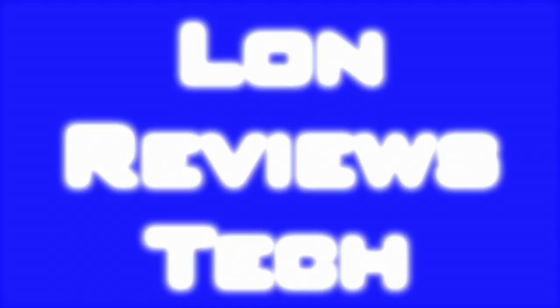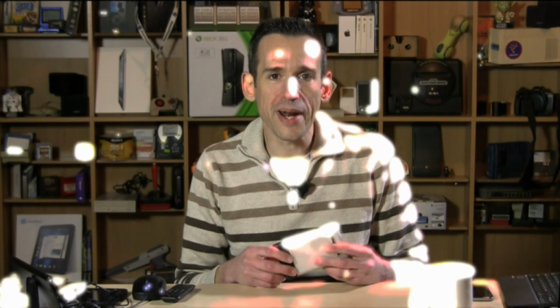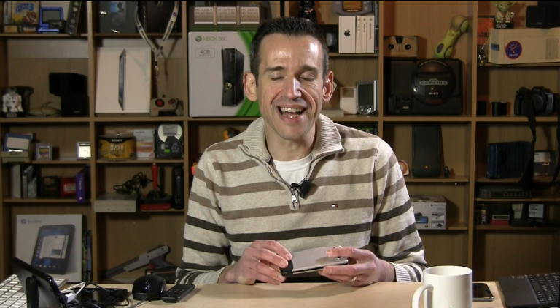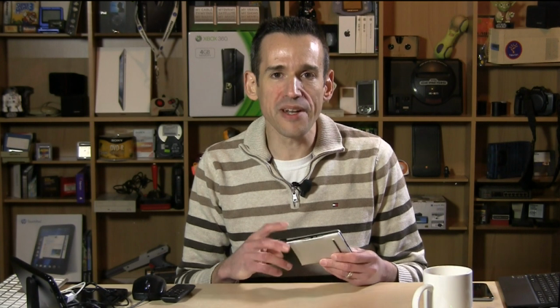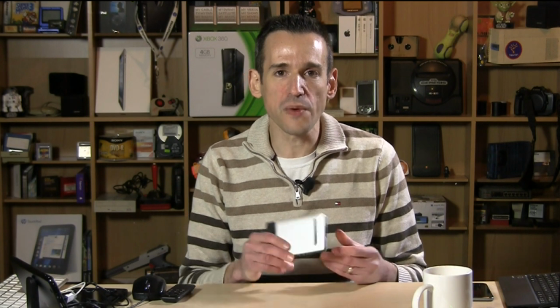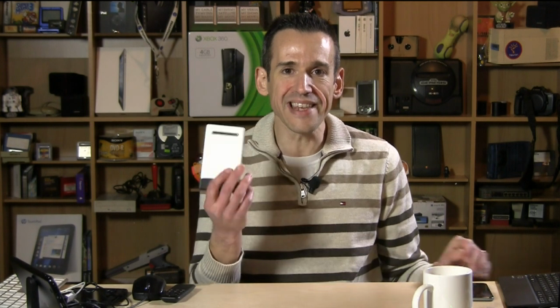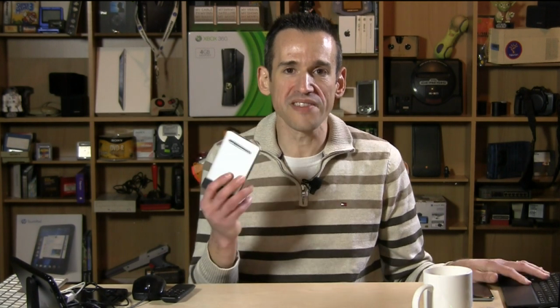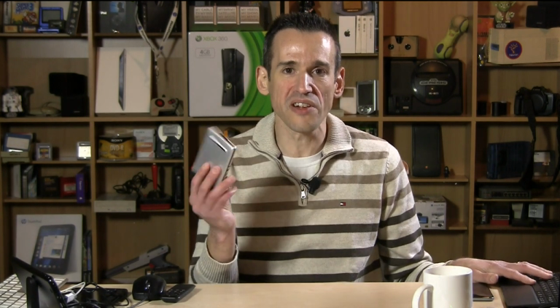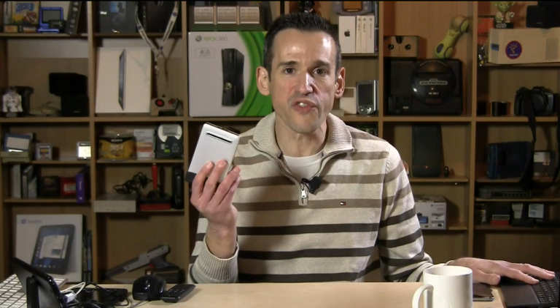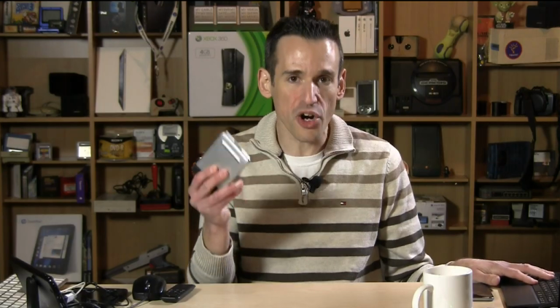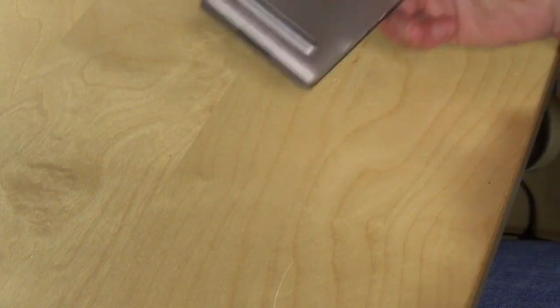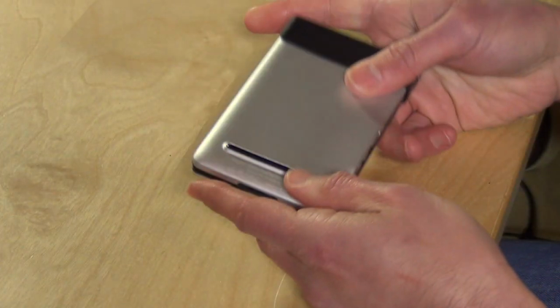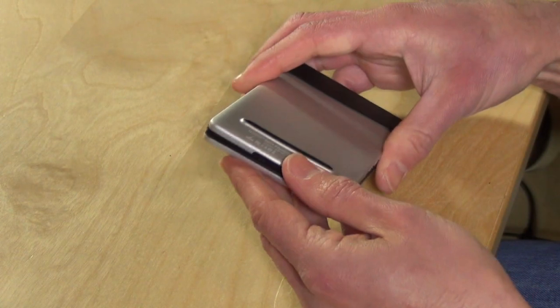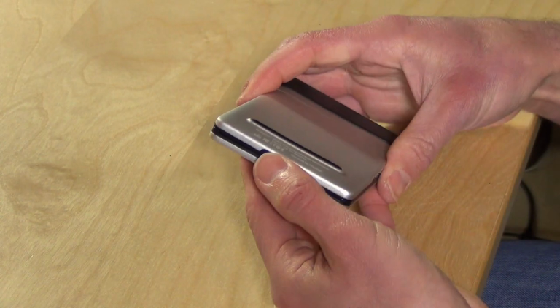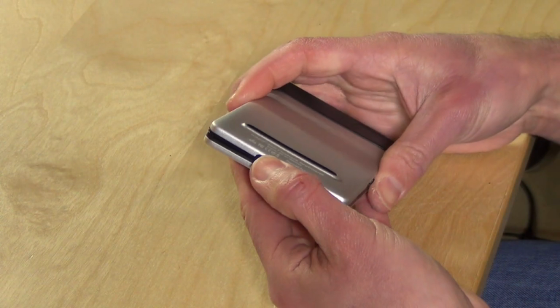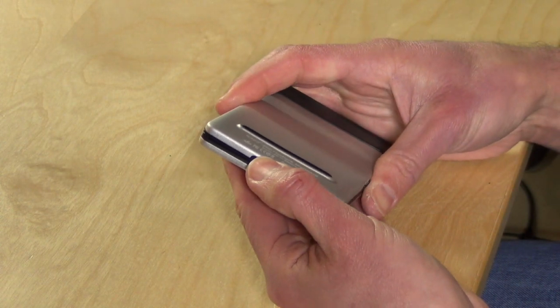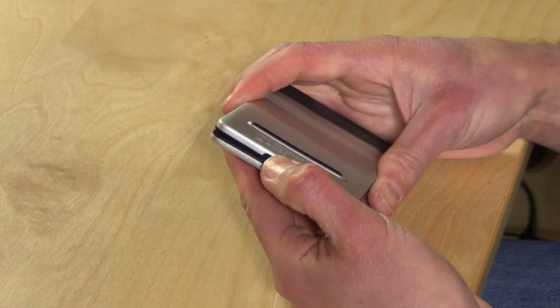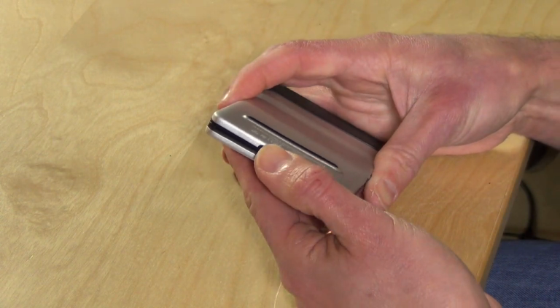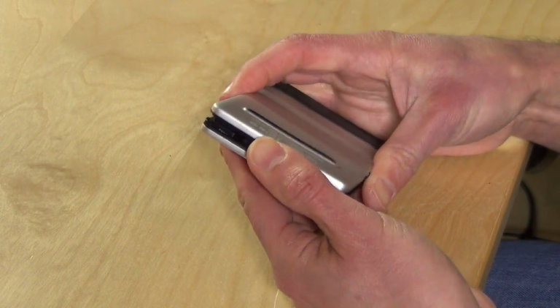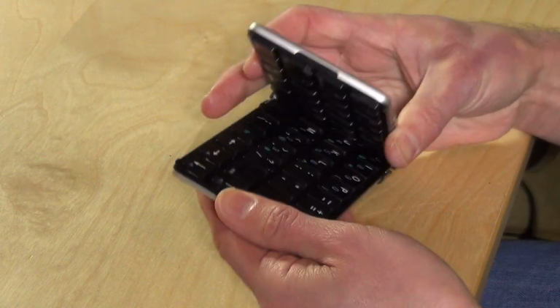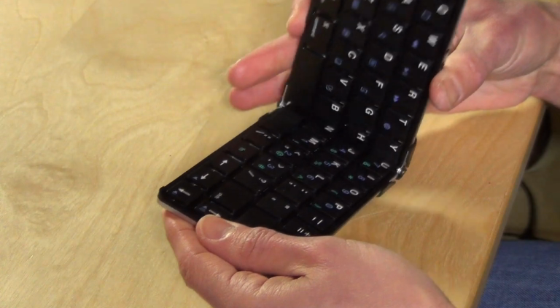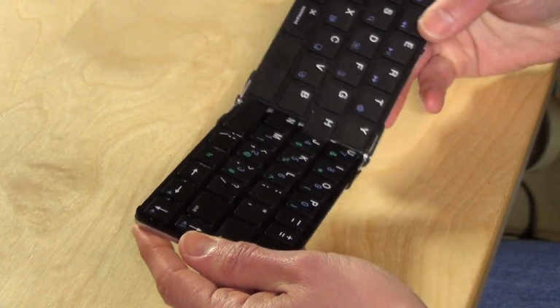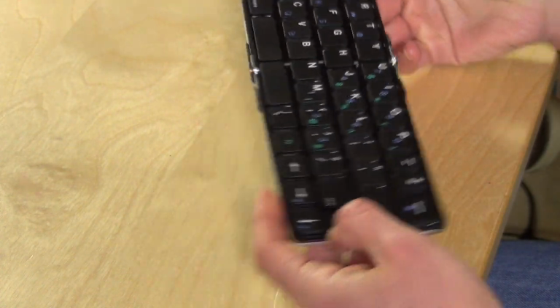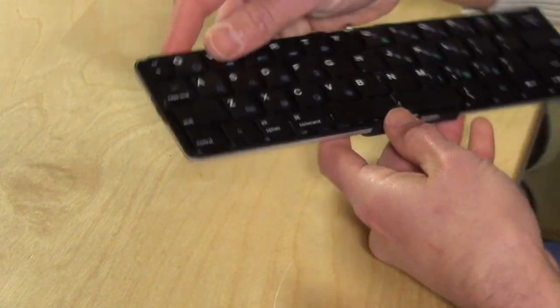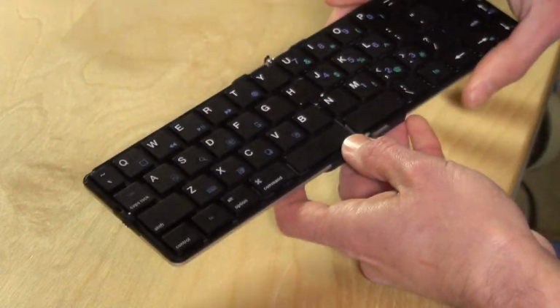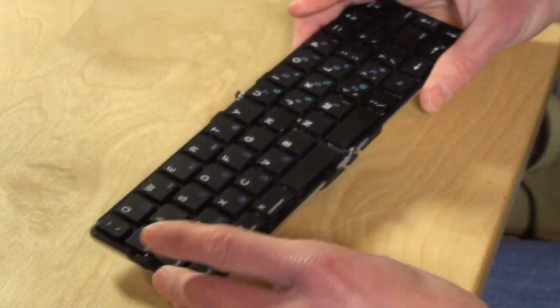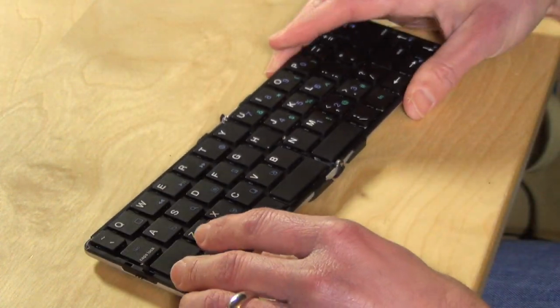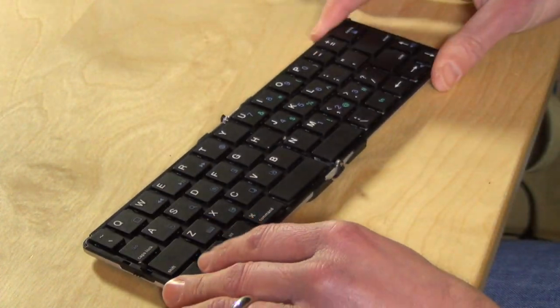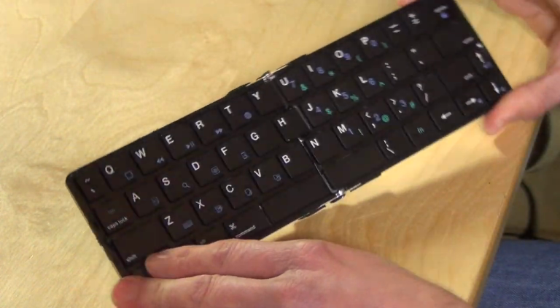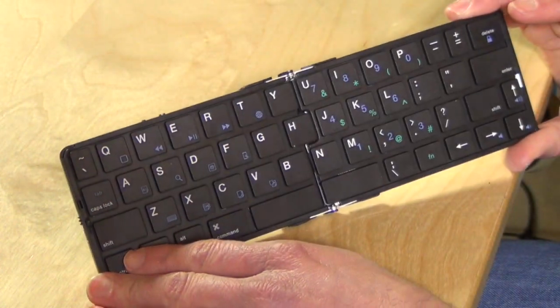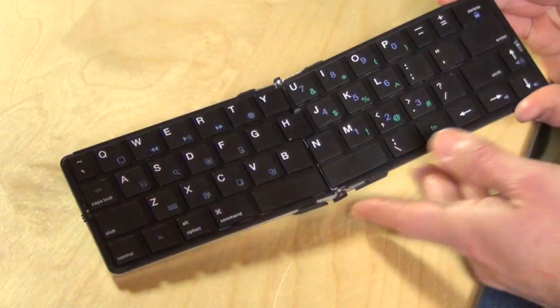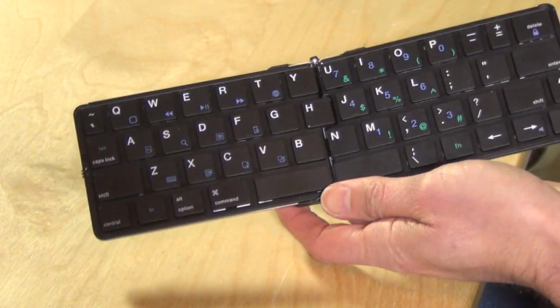Hey everybody, it's Lon Seidman. The folks from iLipo sent us their FlyShark foldable Bluetooth keyboard to take a look at. You just hit this latch here and it will unfold, and what surprised me about this was that the keys are rather full size.